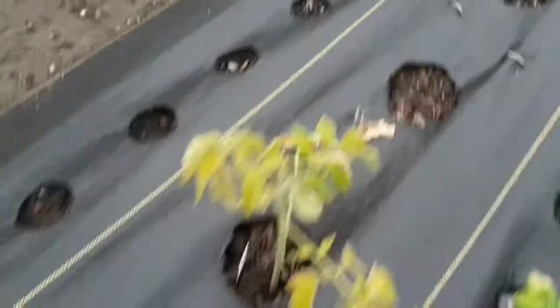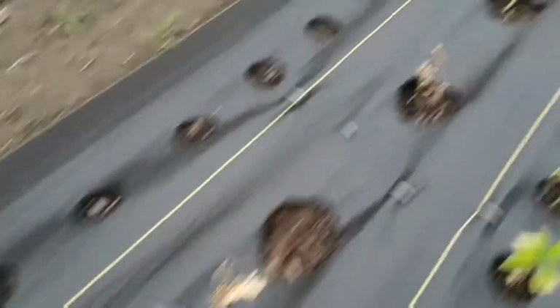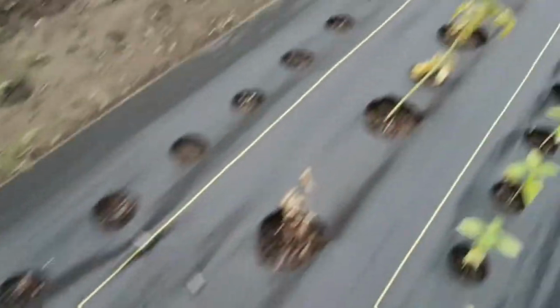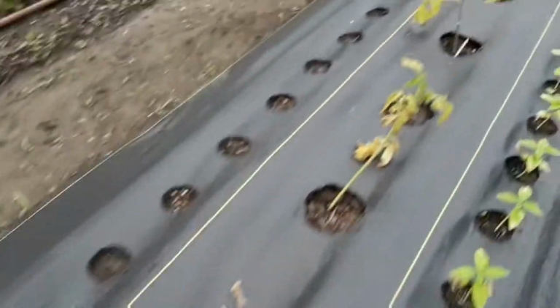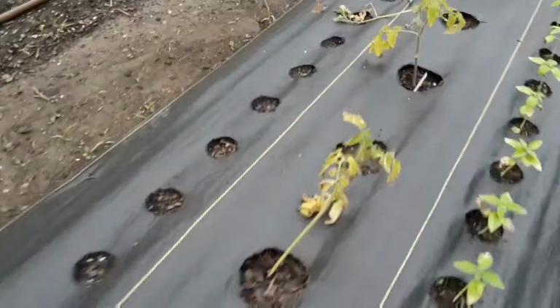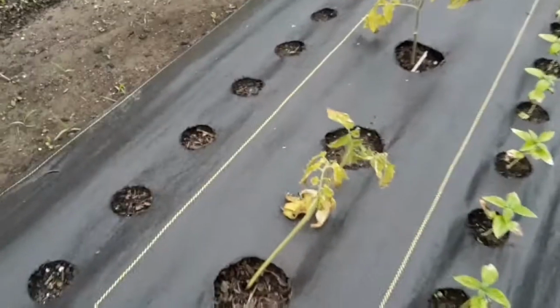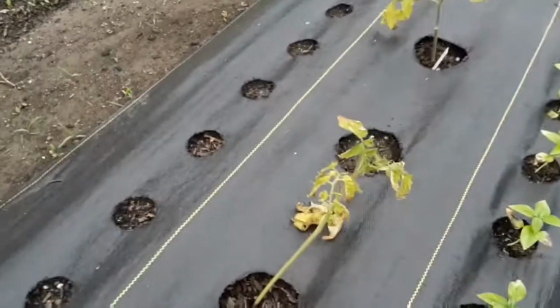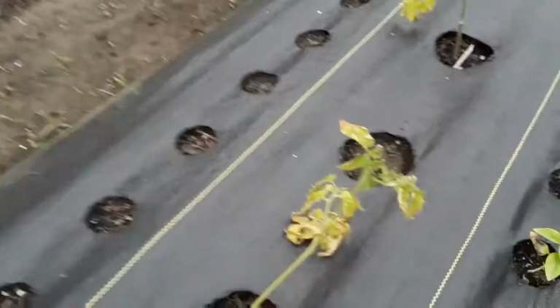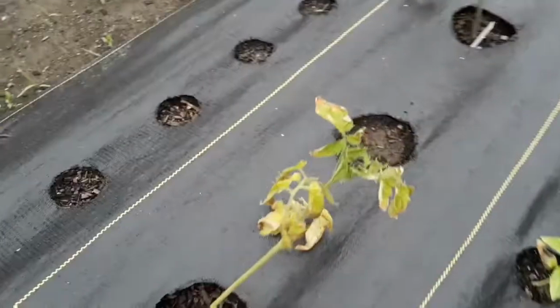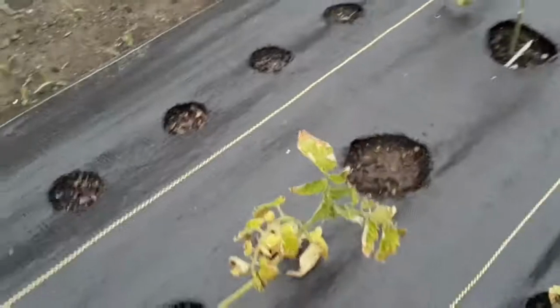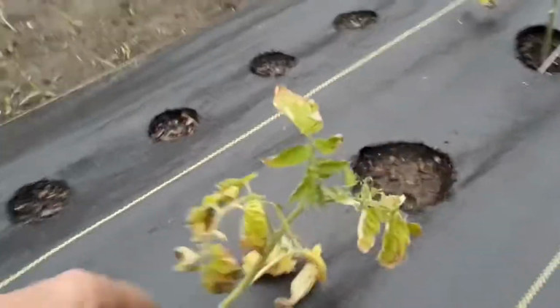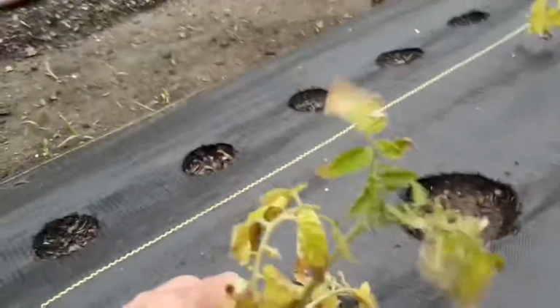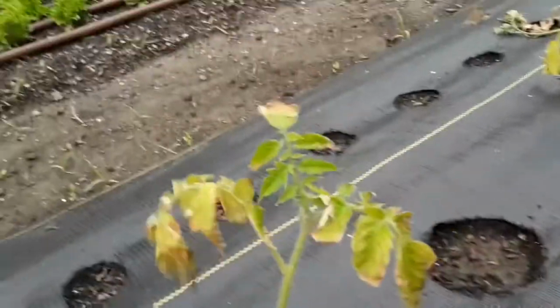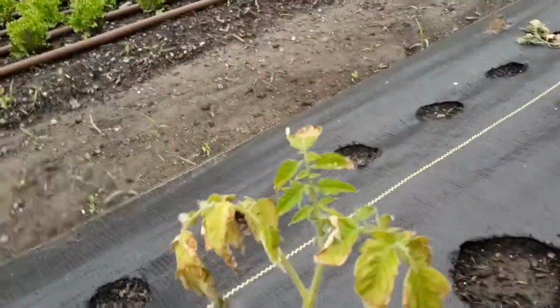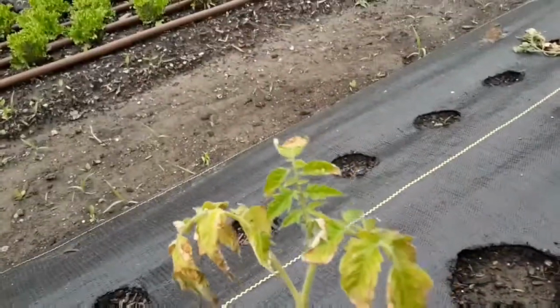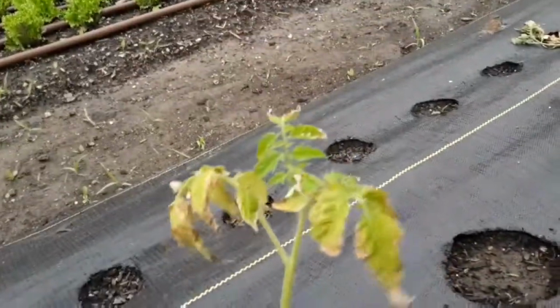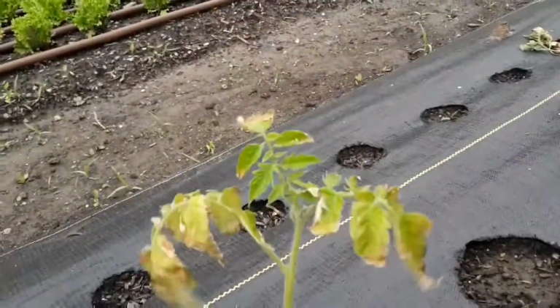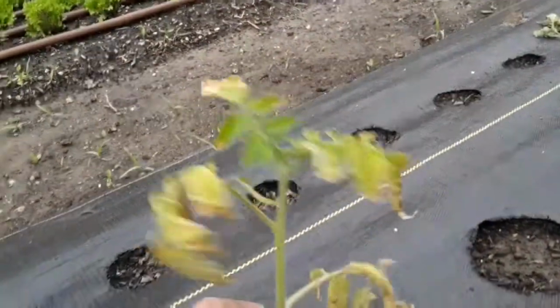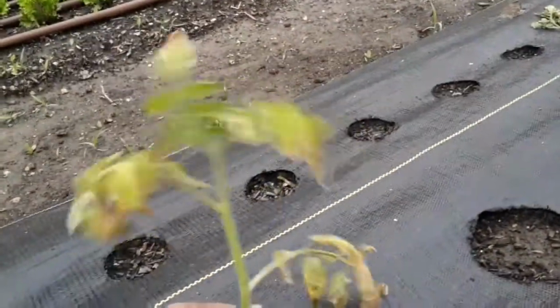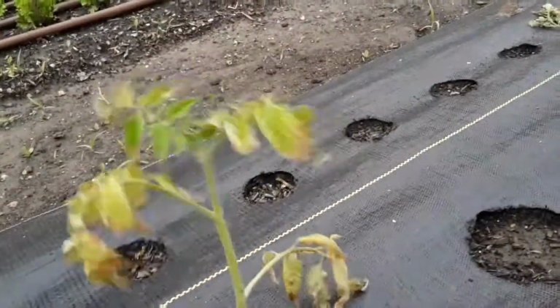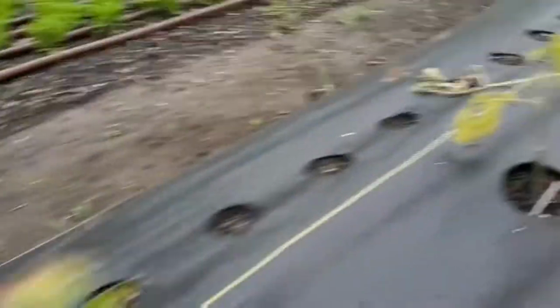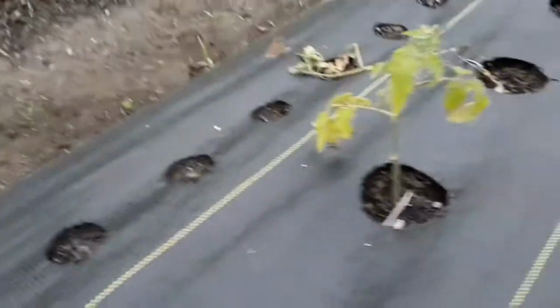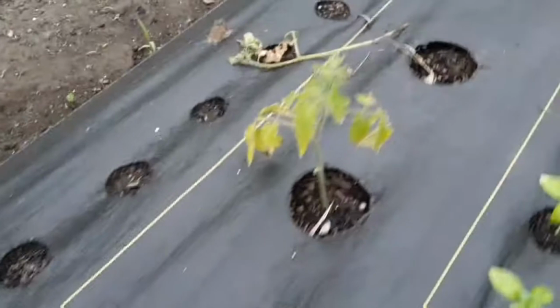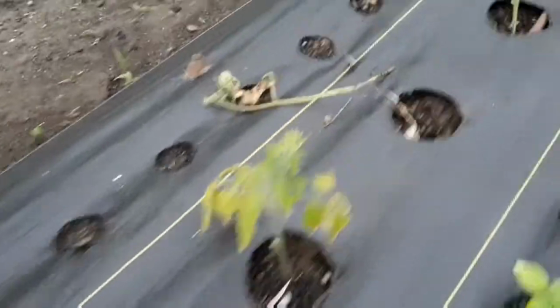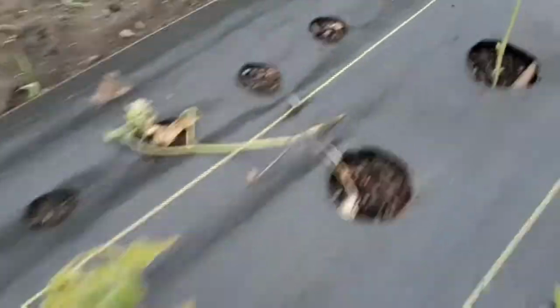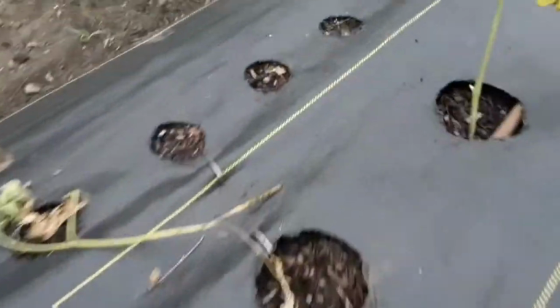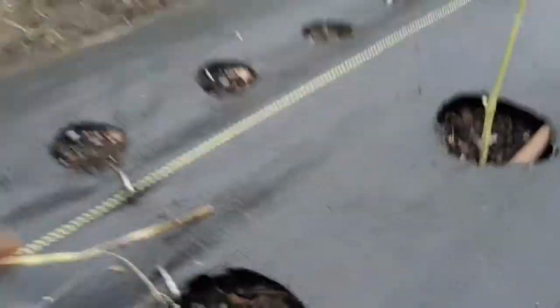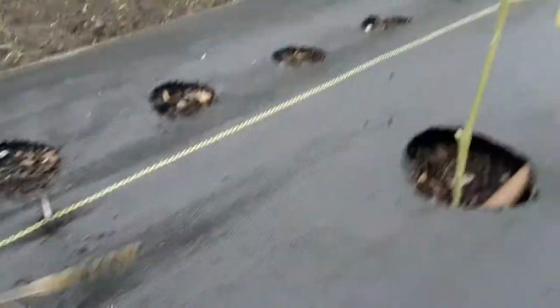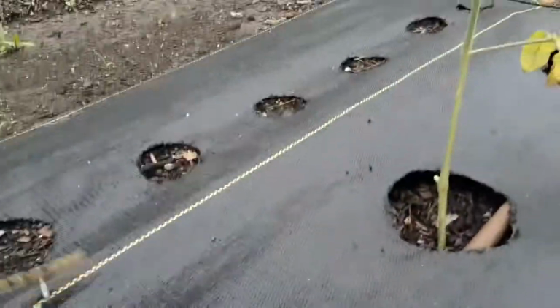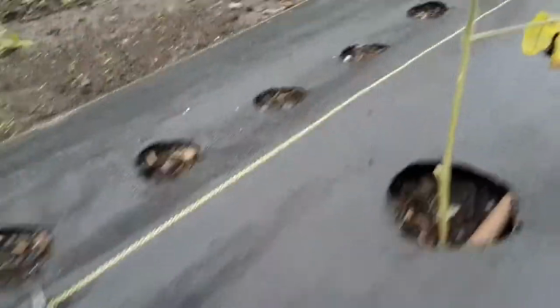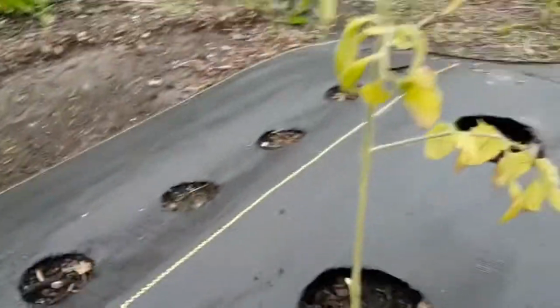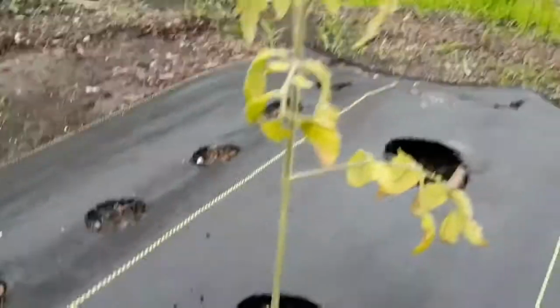I potted them up in two different batches, and I think the ones that were actually older did a lot better. Whereas the younger ones that were potted up are down here, and they're just struggling — falling off, breaking off.